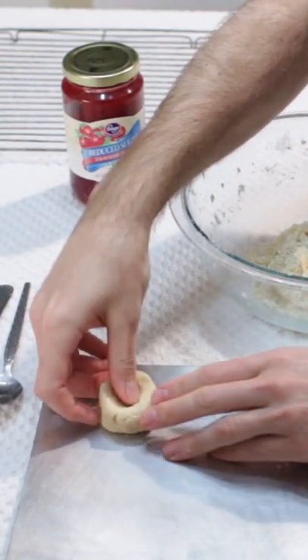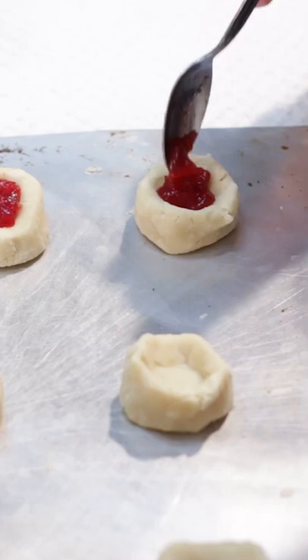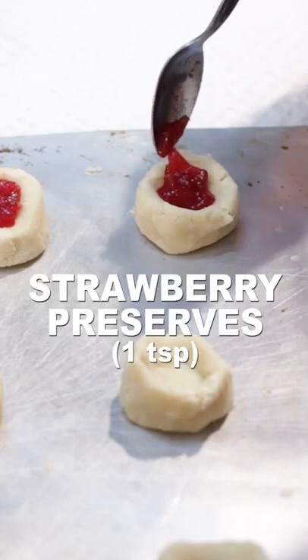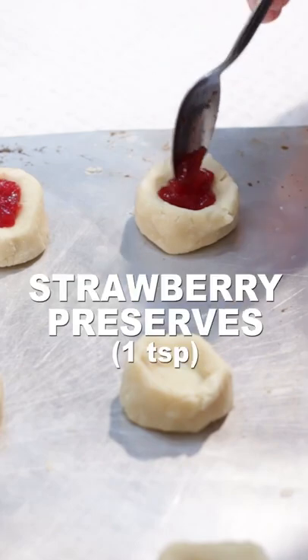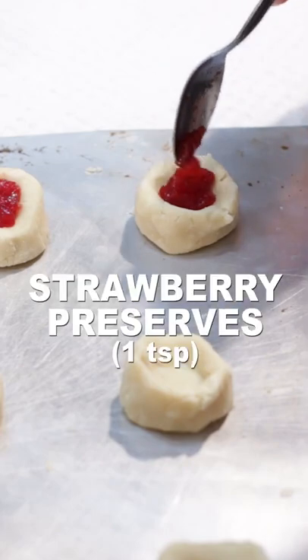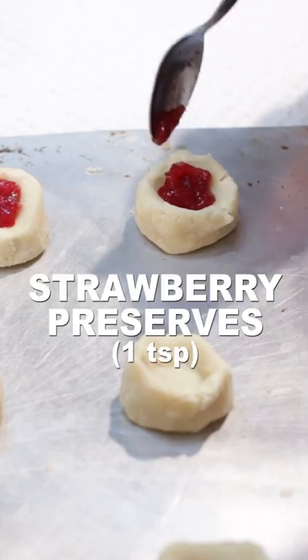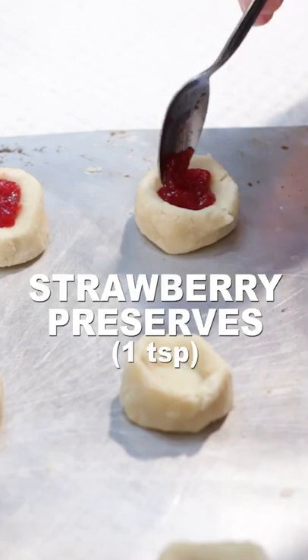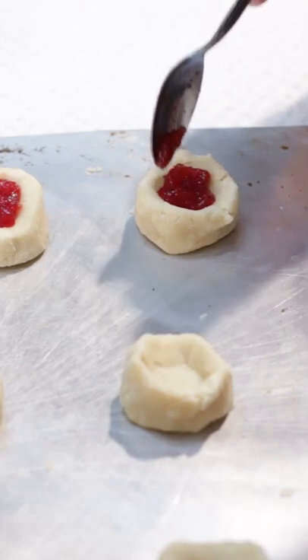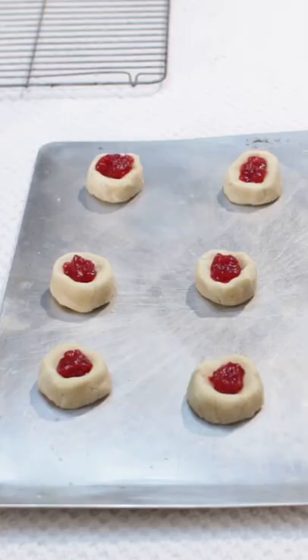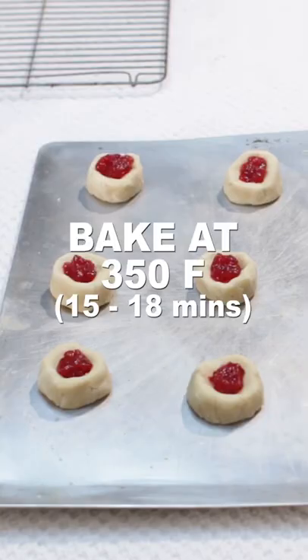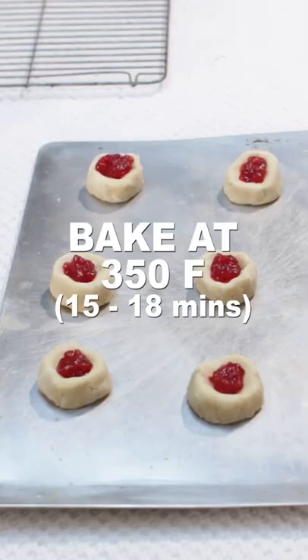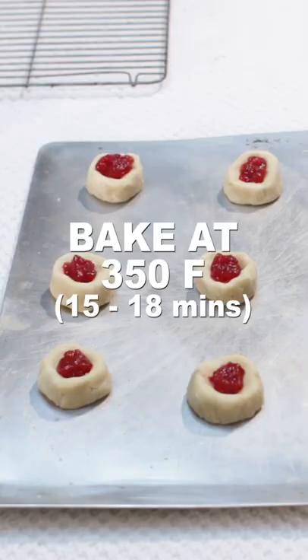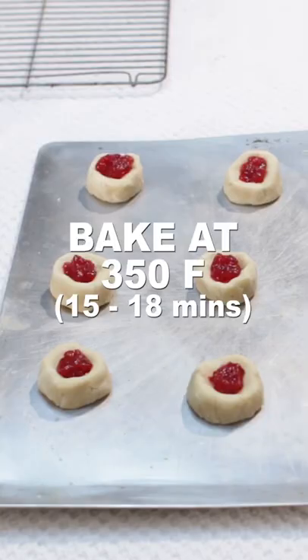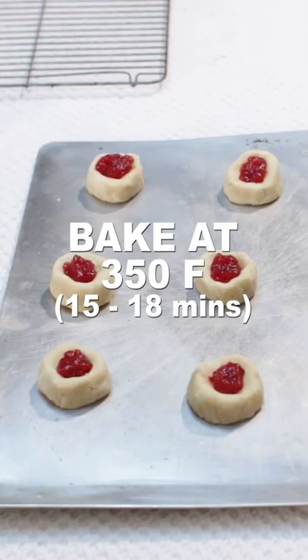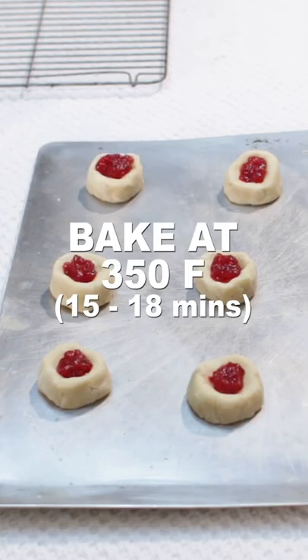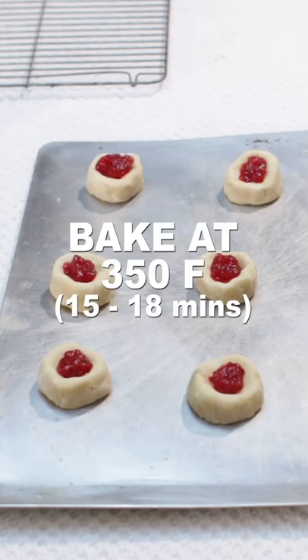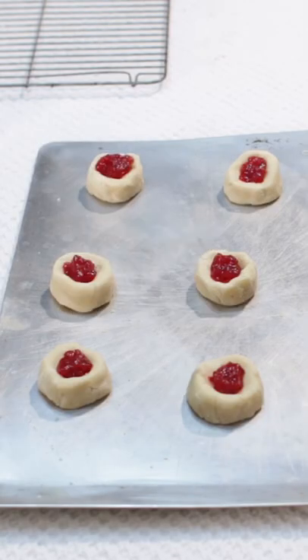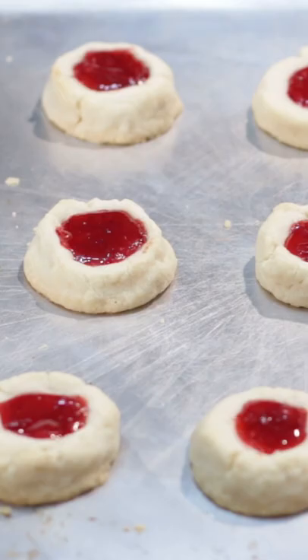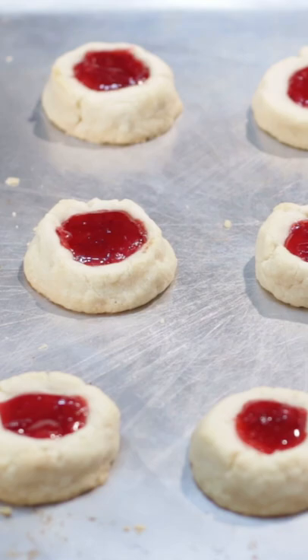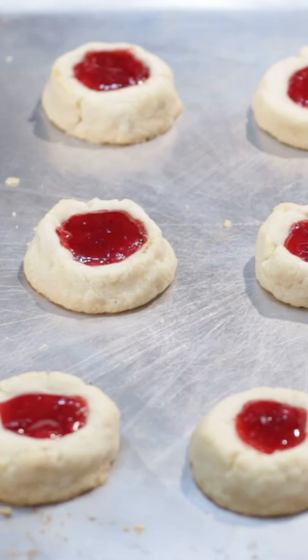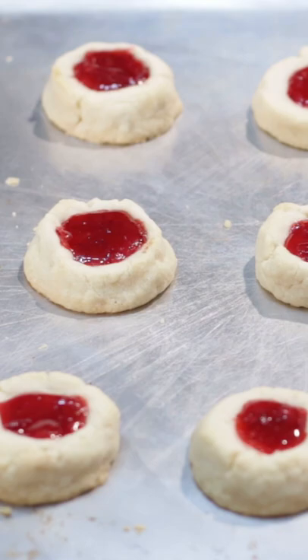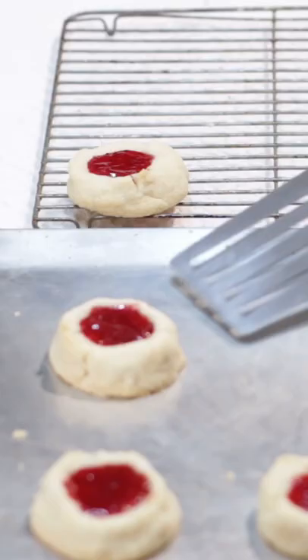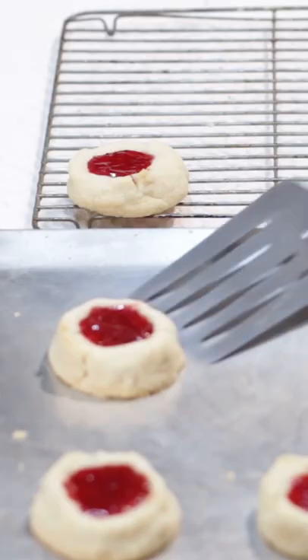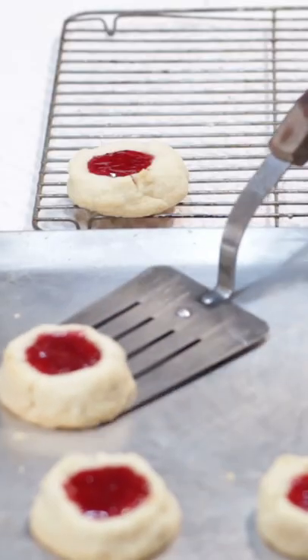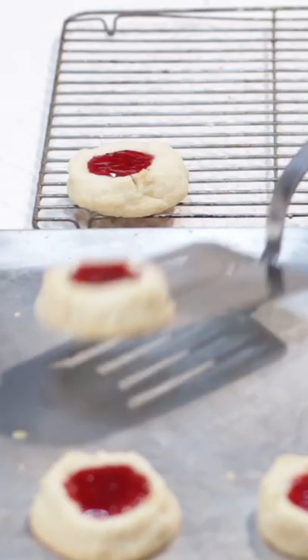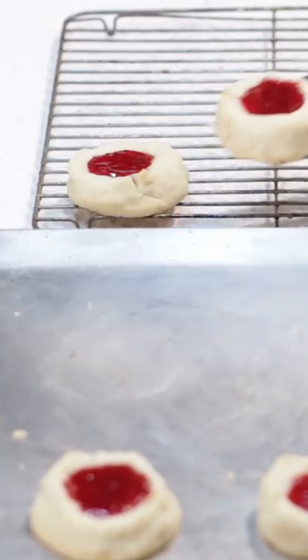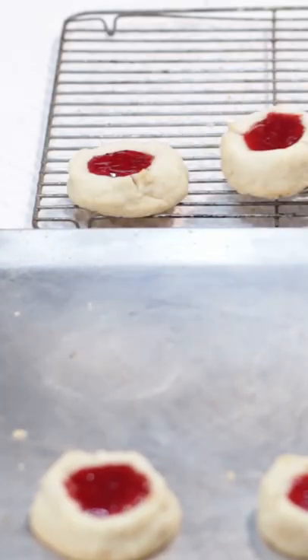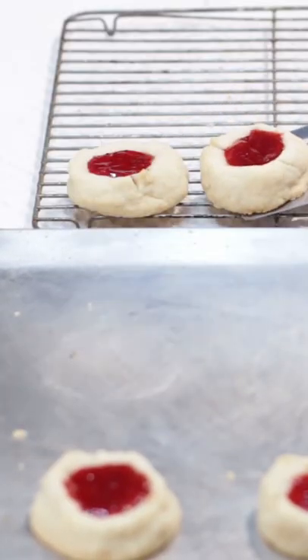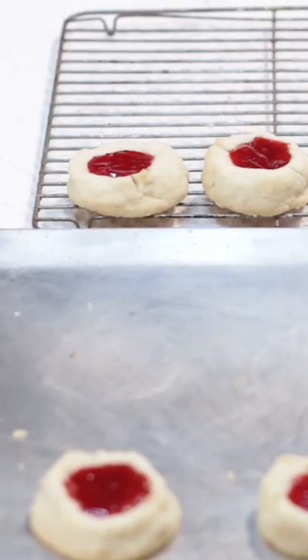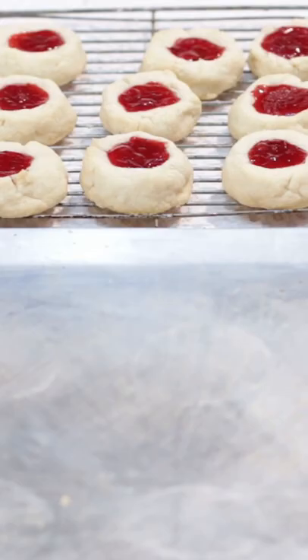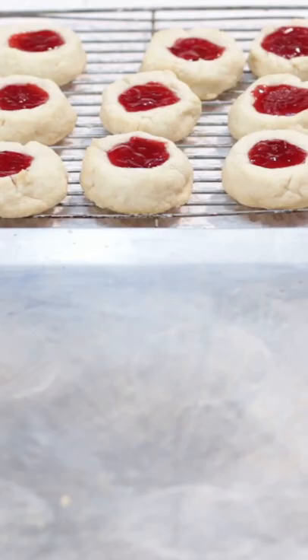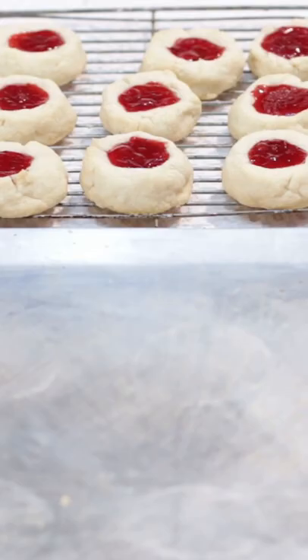Fill each cookie with your favorite preserves. Bake at 350 Fahrenheit for 15 to 18 minutes. Let rest on pan for two minutes and transfer to a wire rack to cool completely.